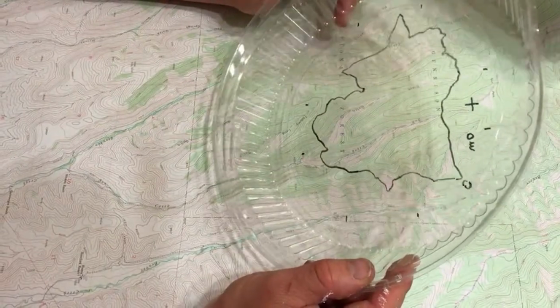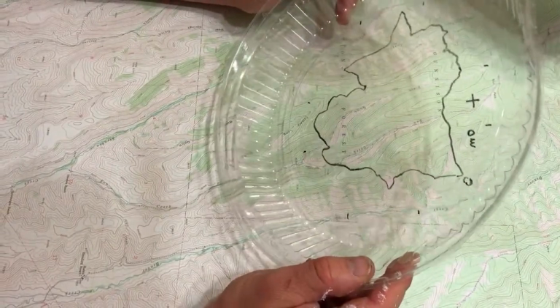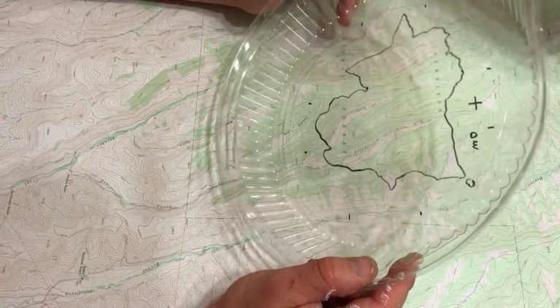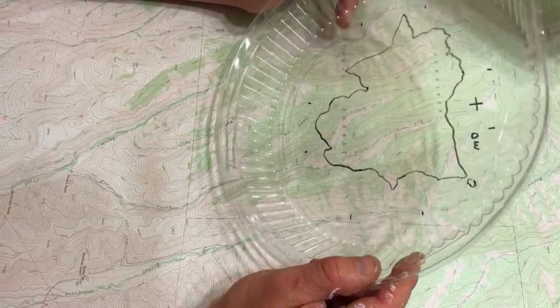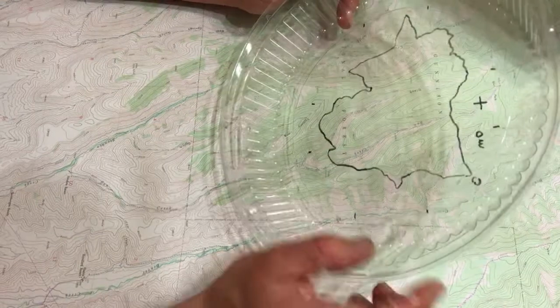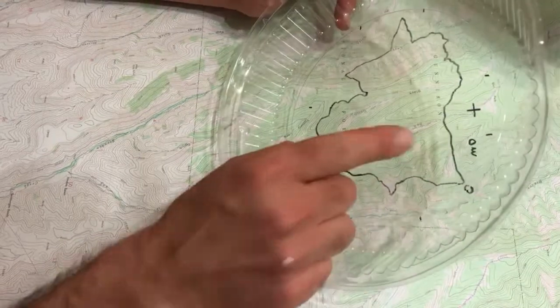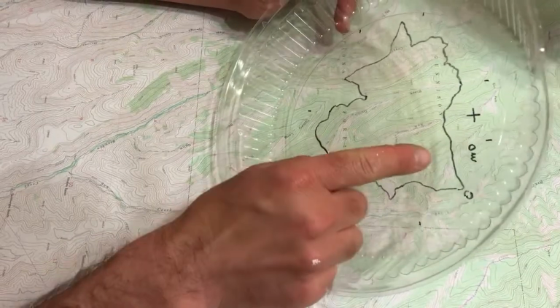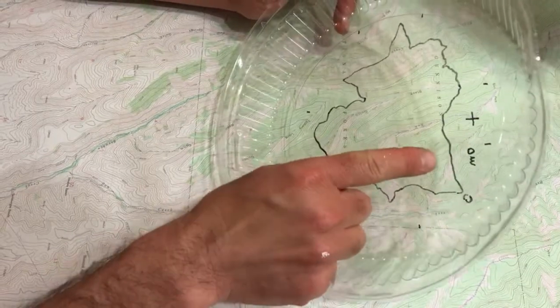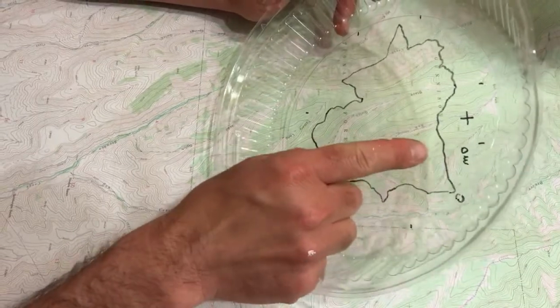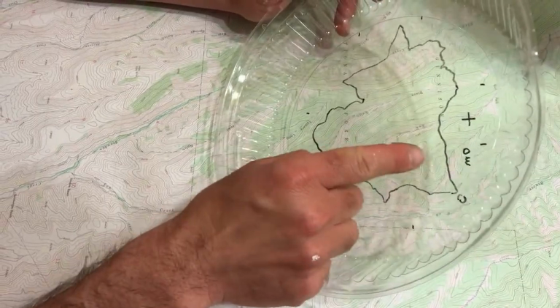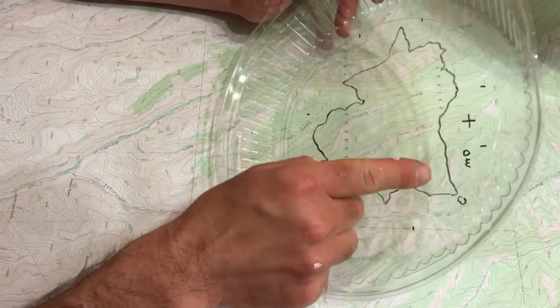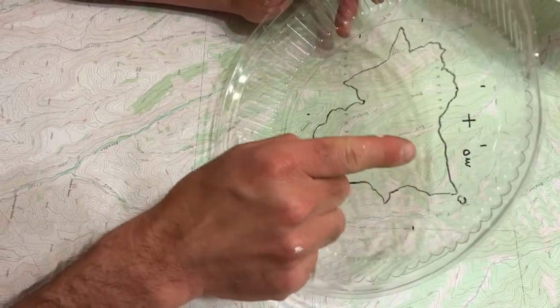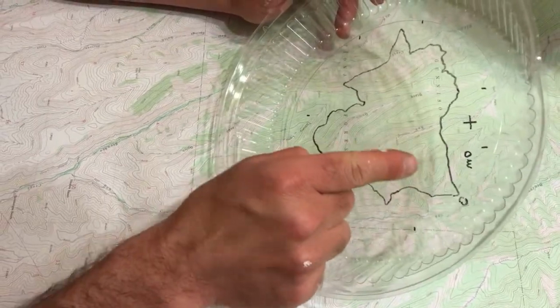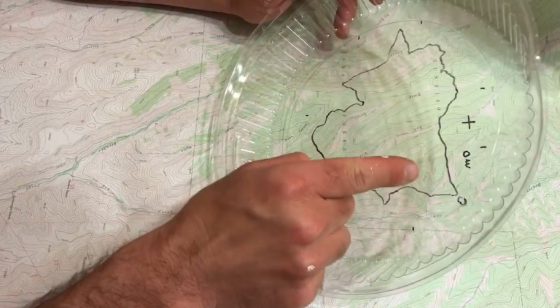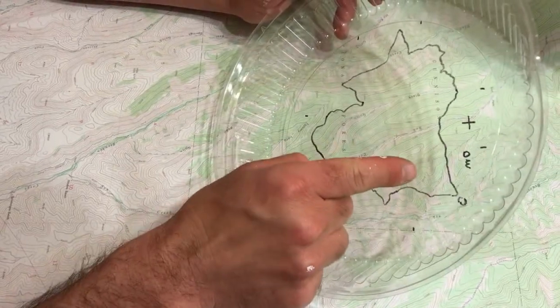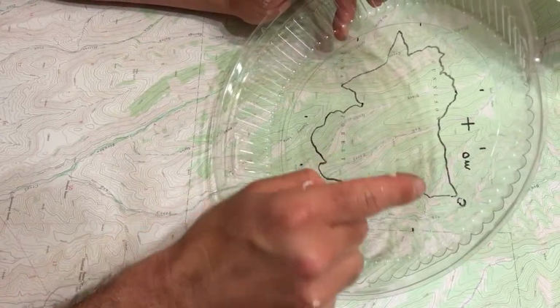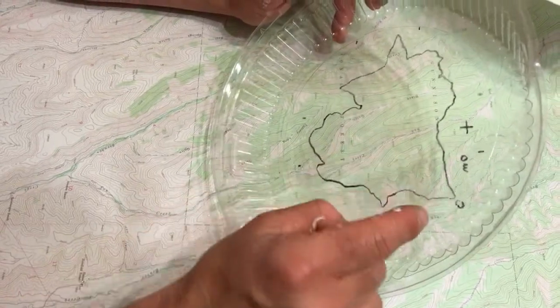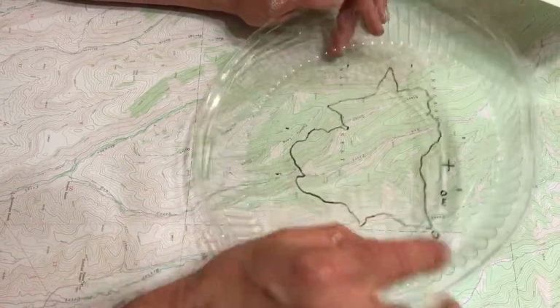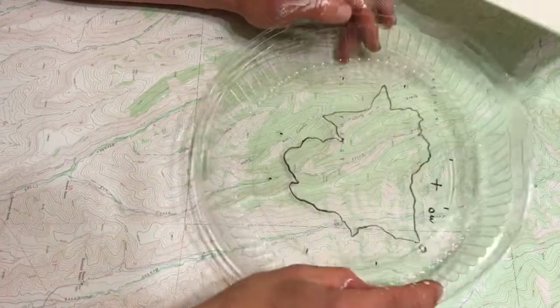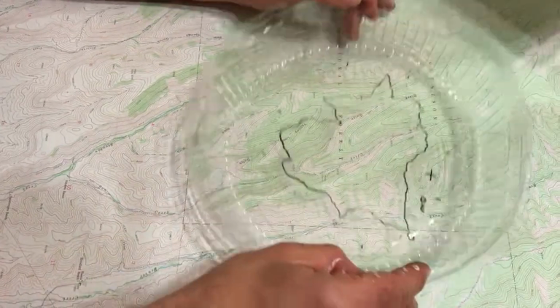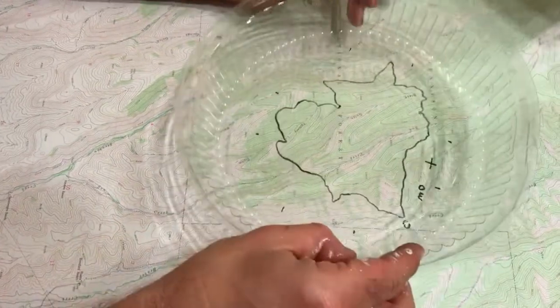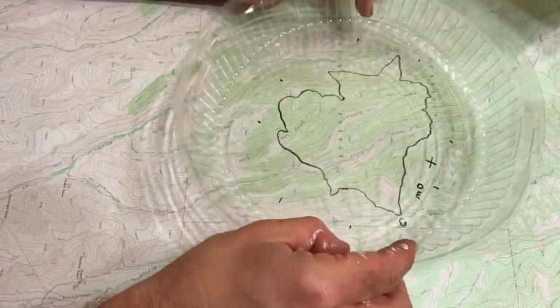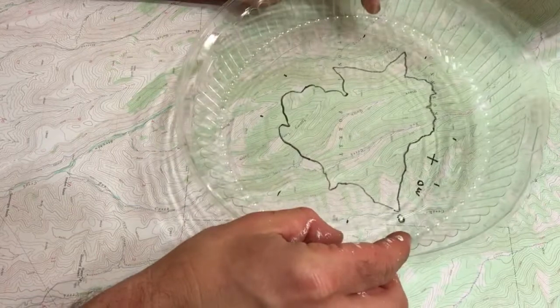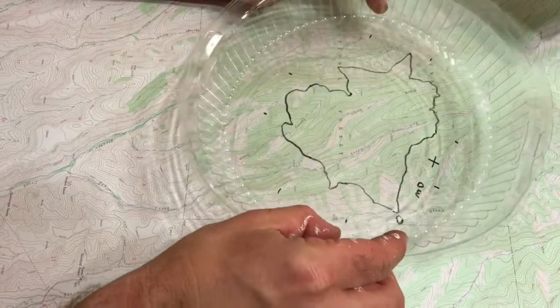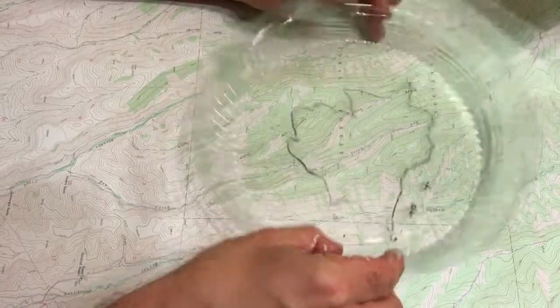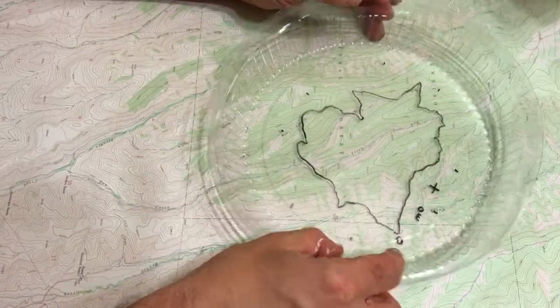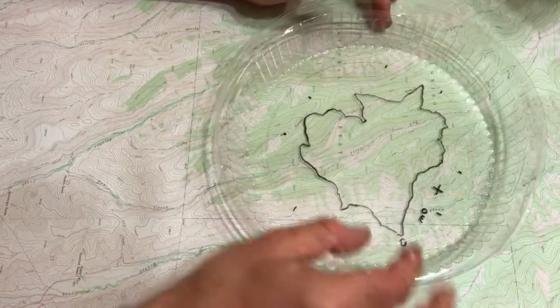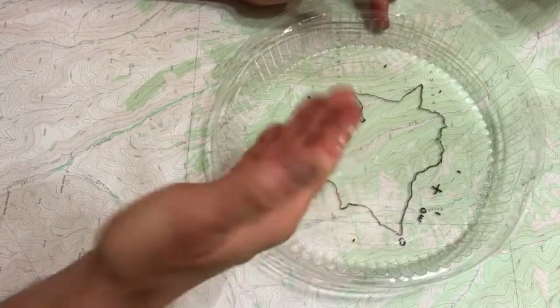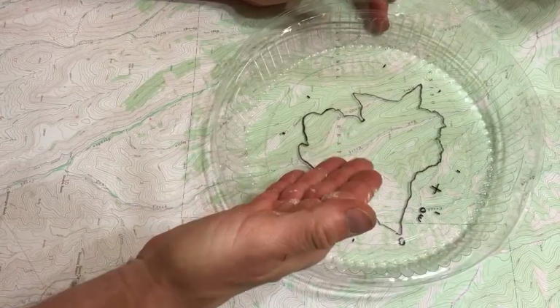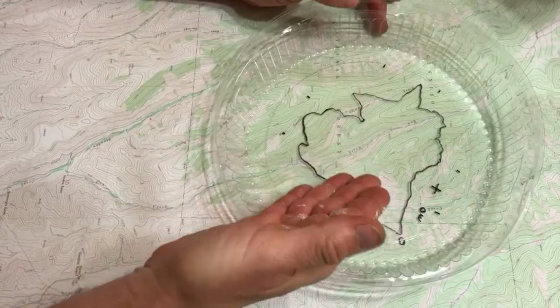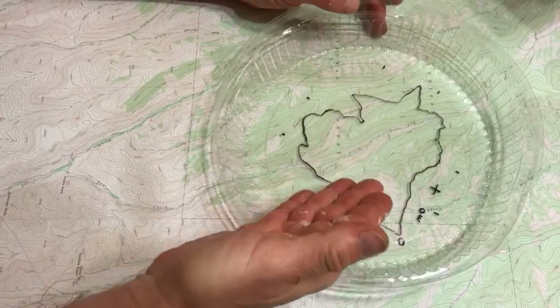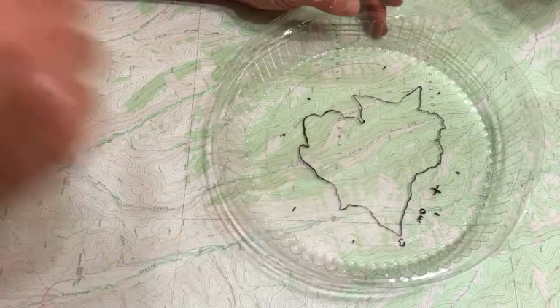Now each one of these trays is a different ISO line — it's a different contour line. So you decide which contours you're going to trace.